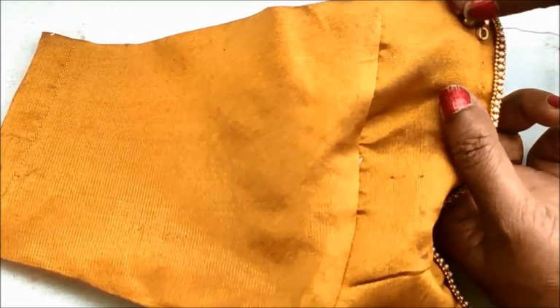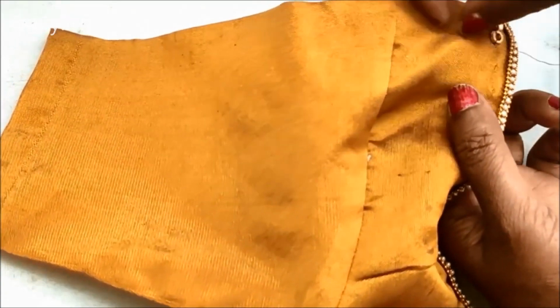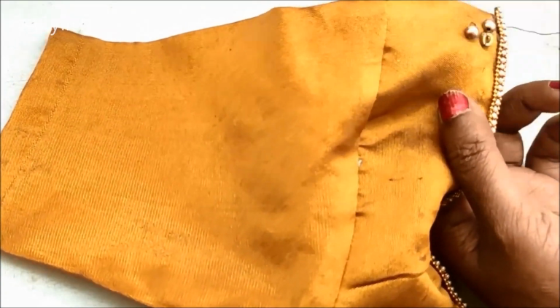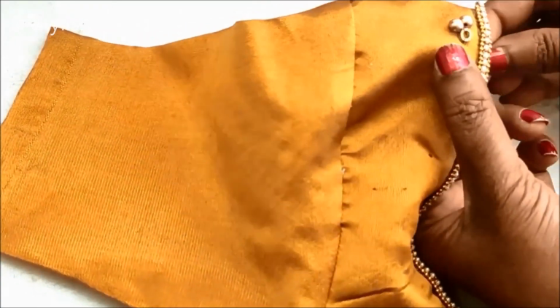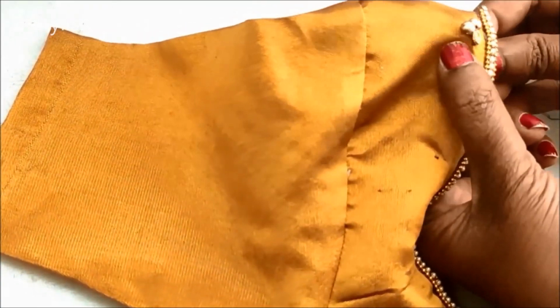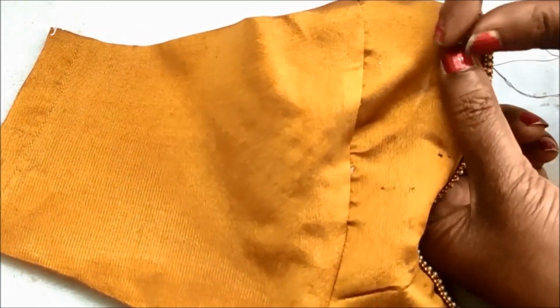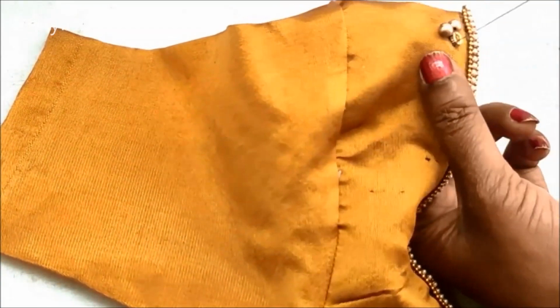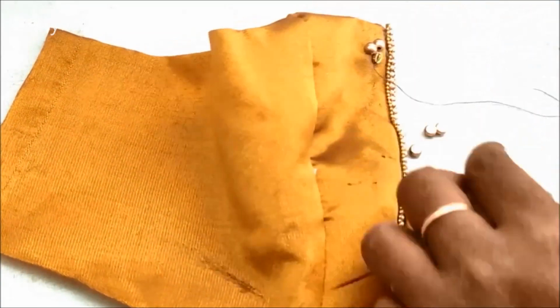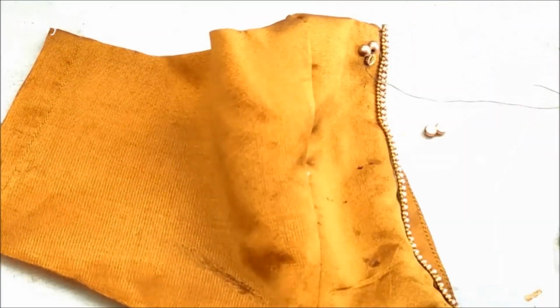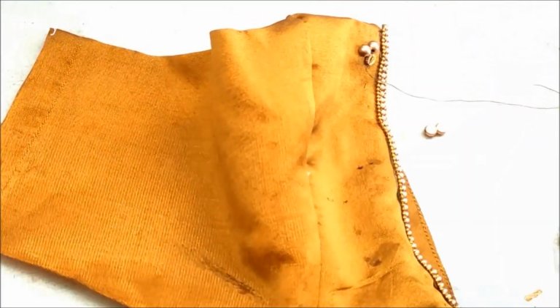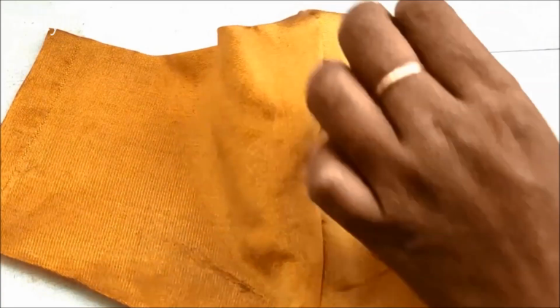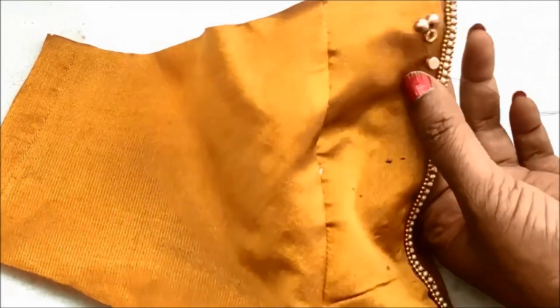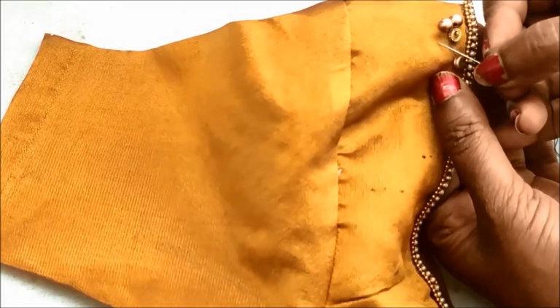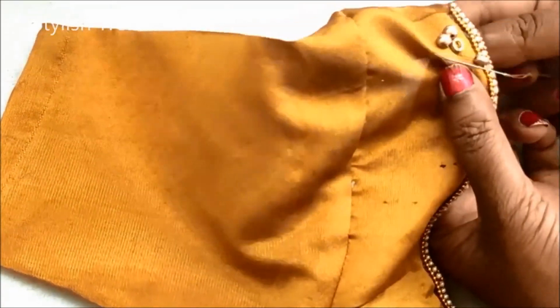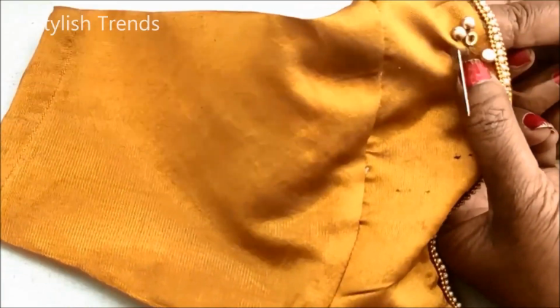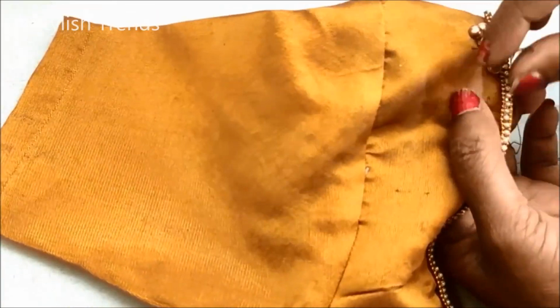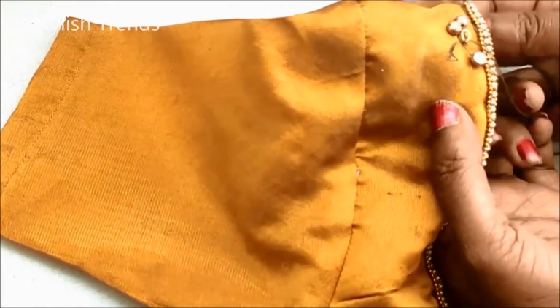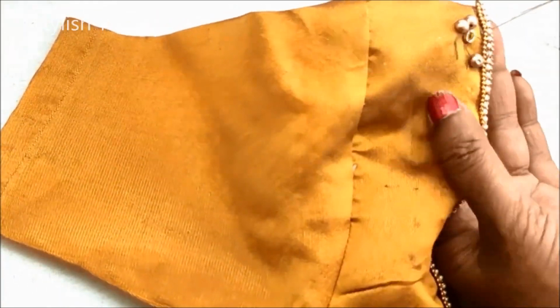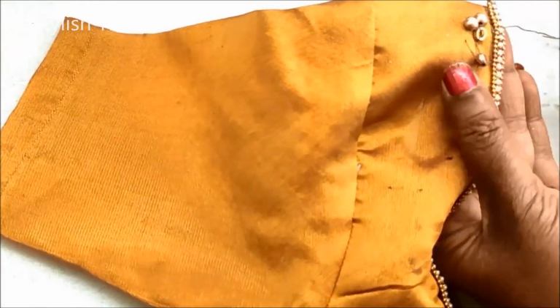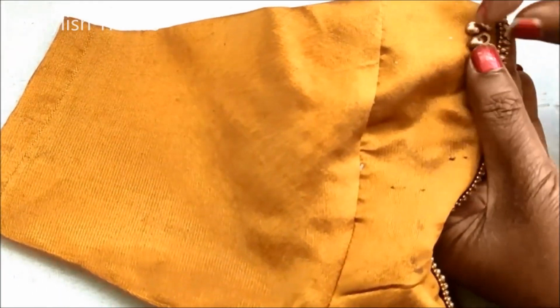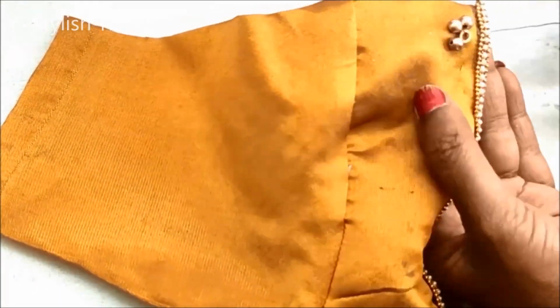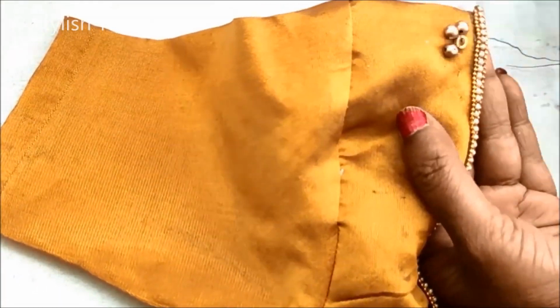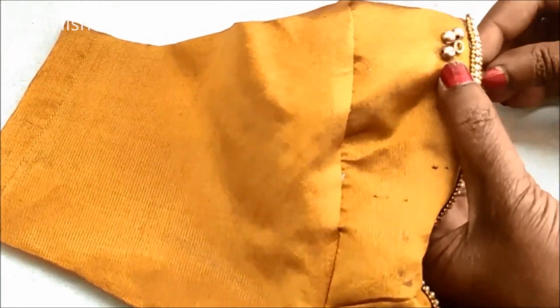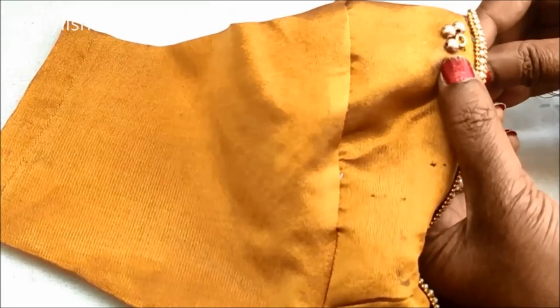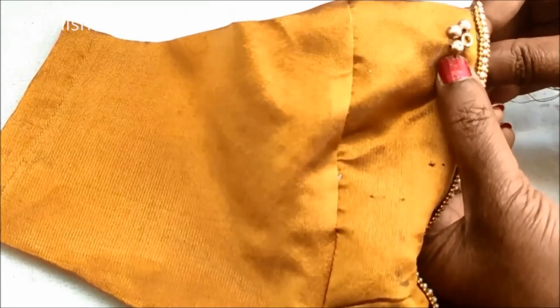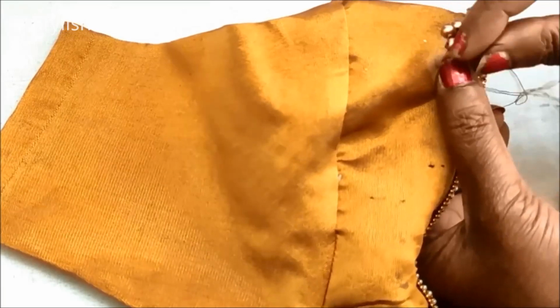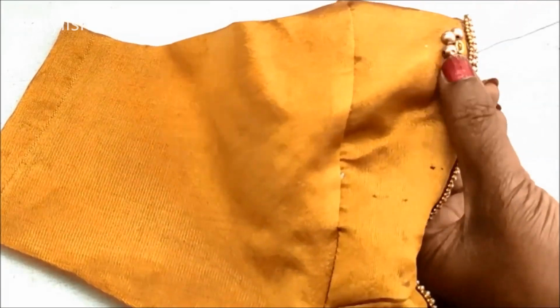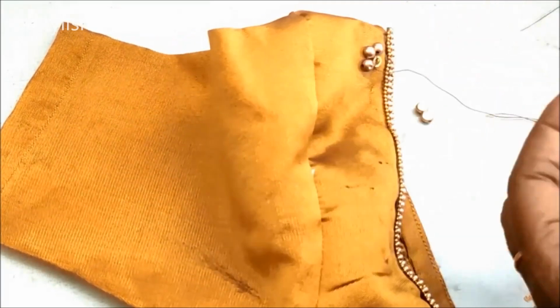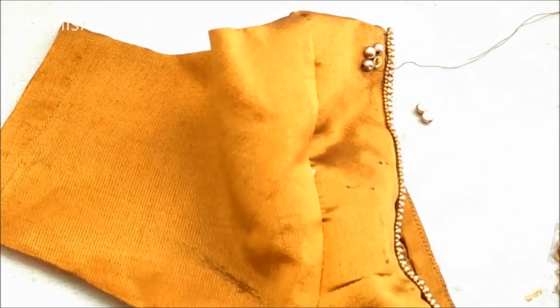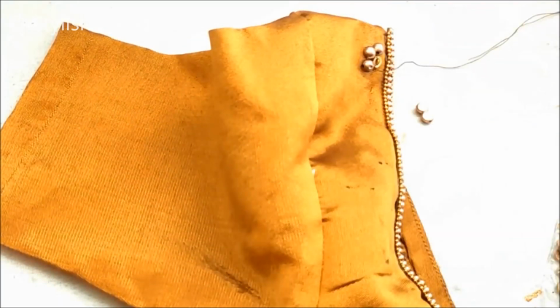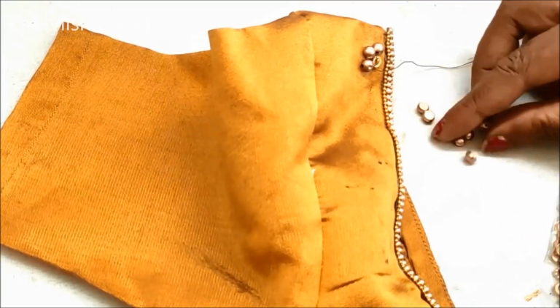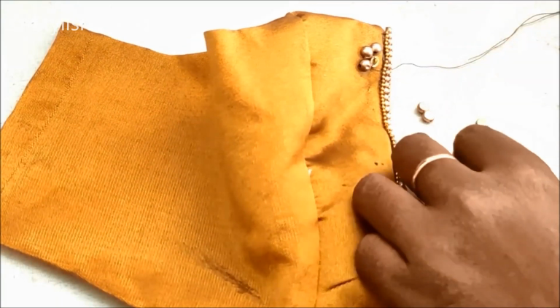There are many grand gowns. This is a gold combination of pendant work. This is a jewelry pattern. It is a small size.